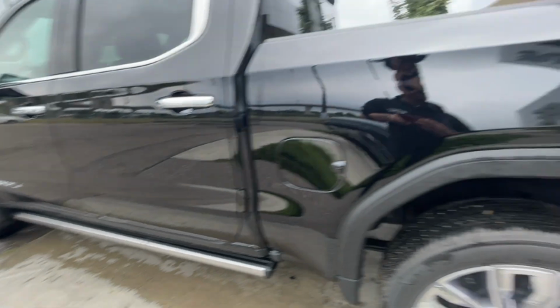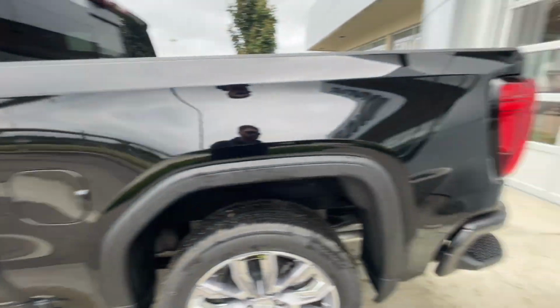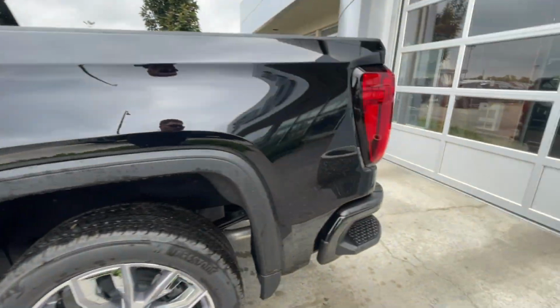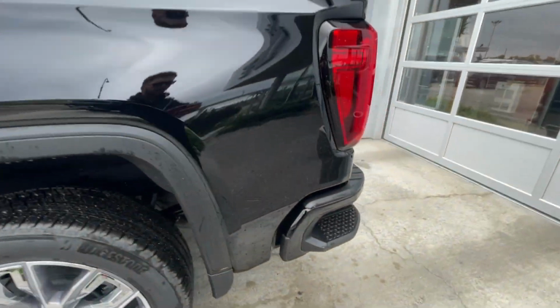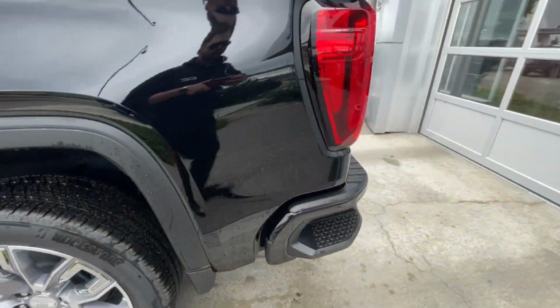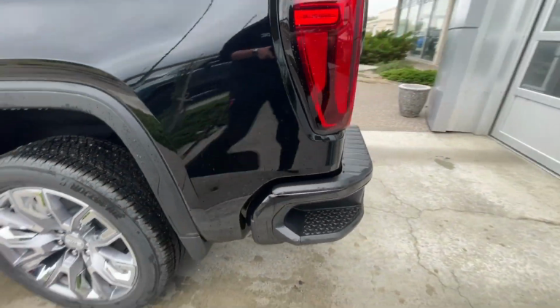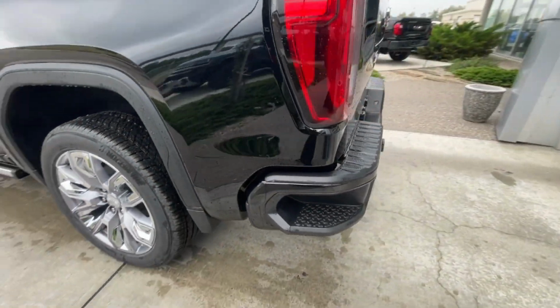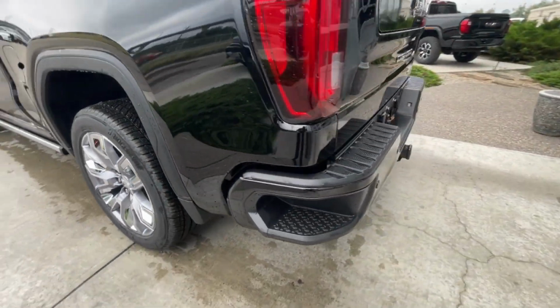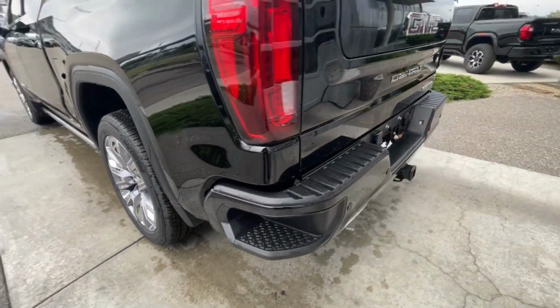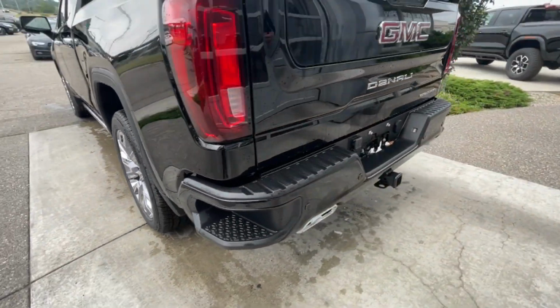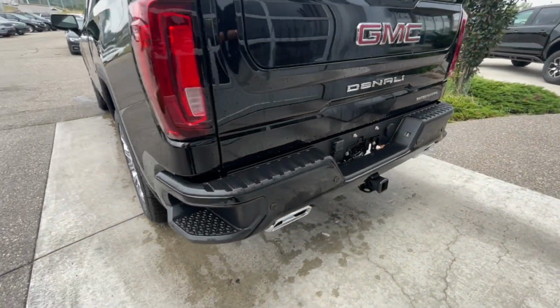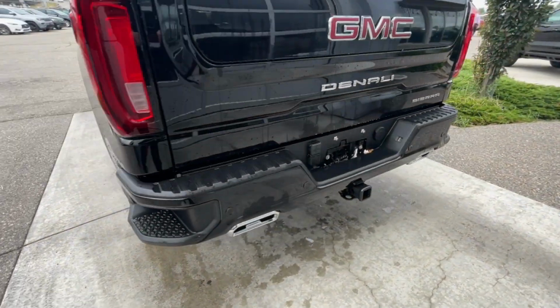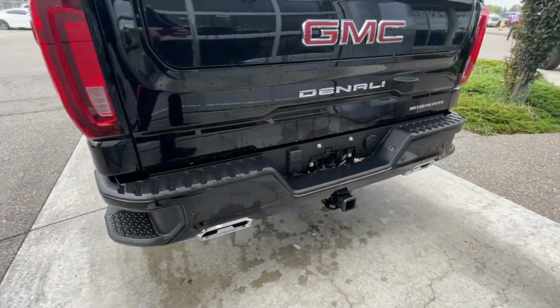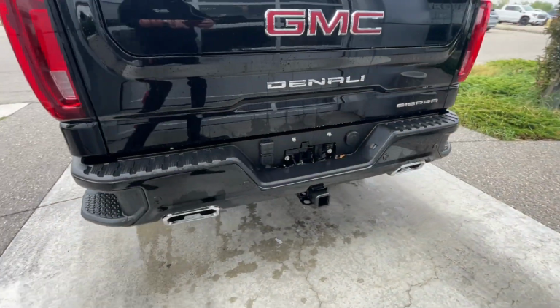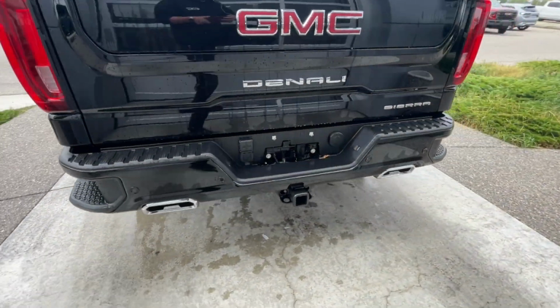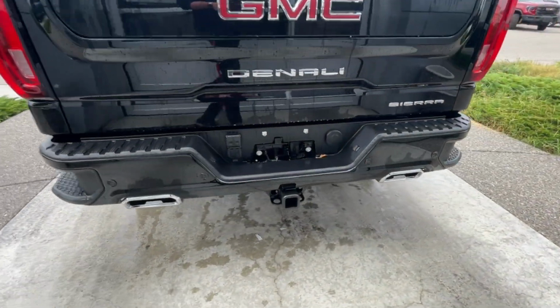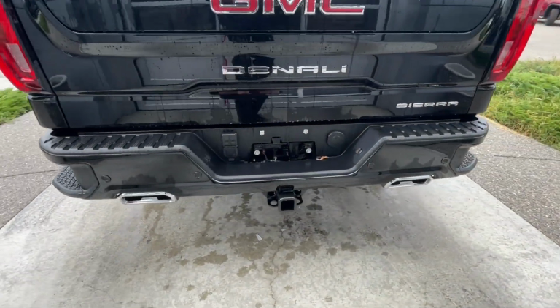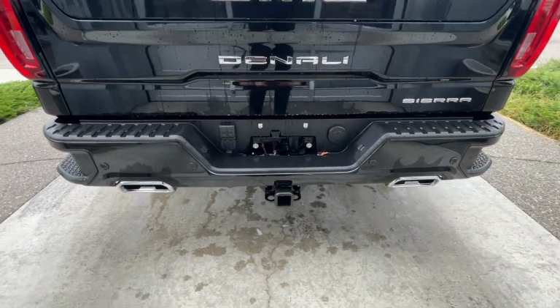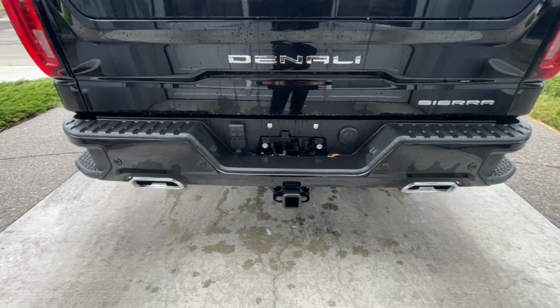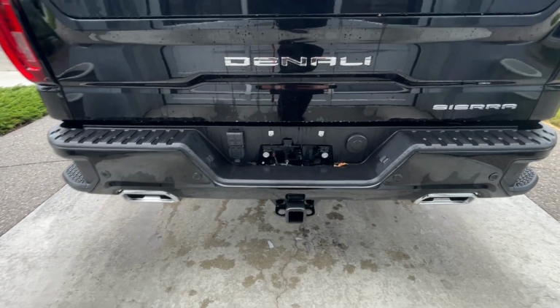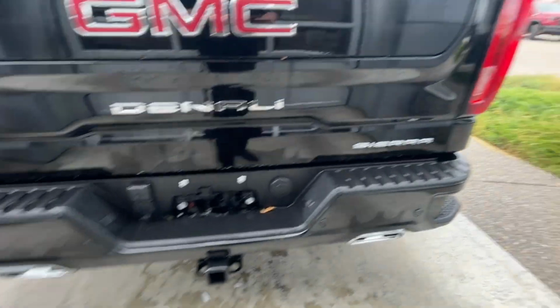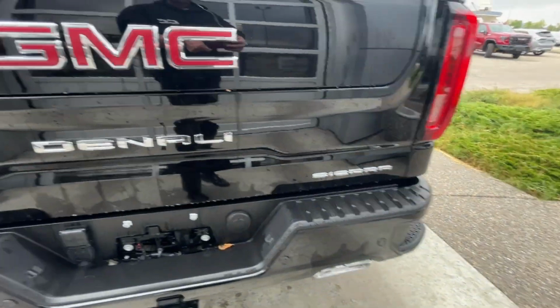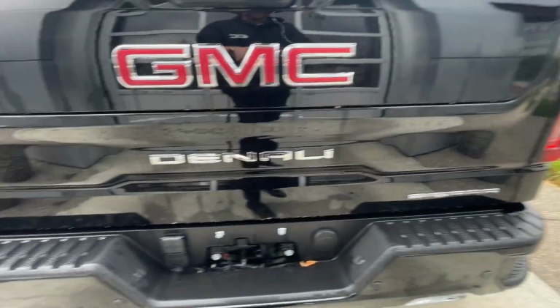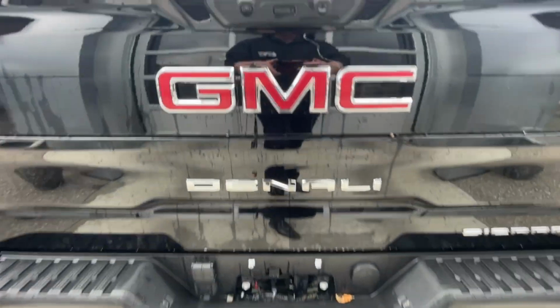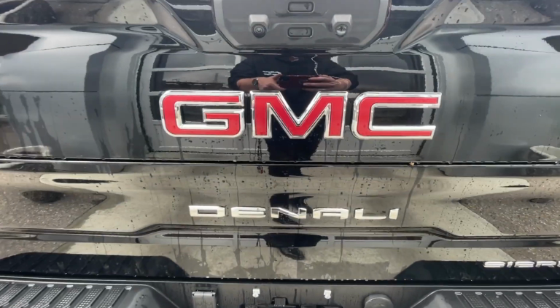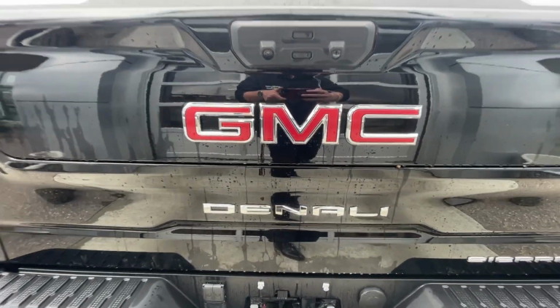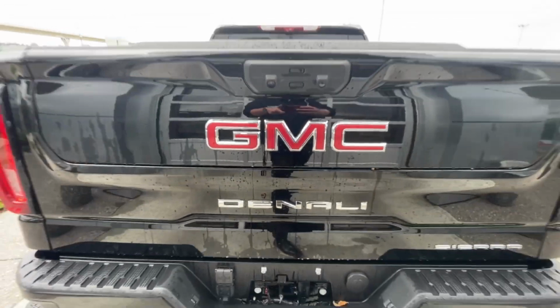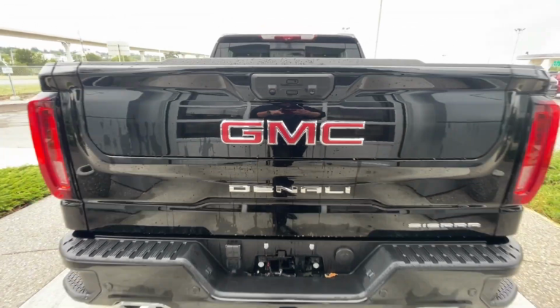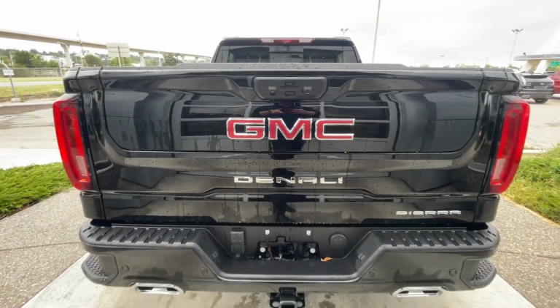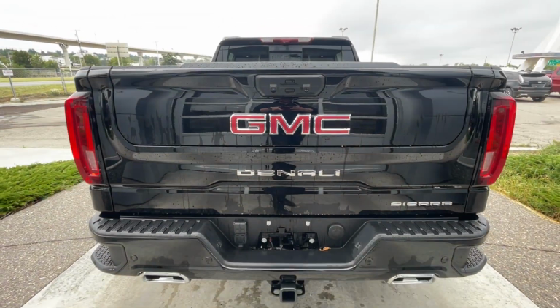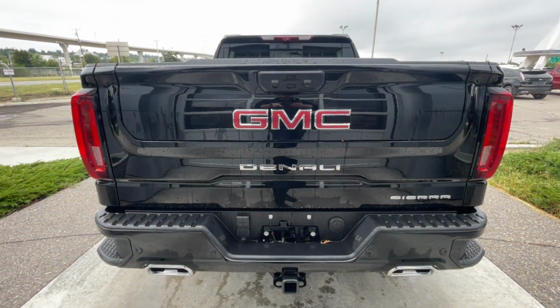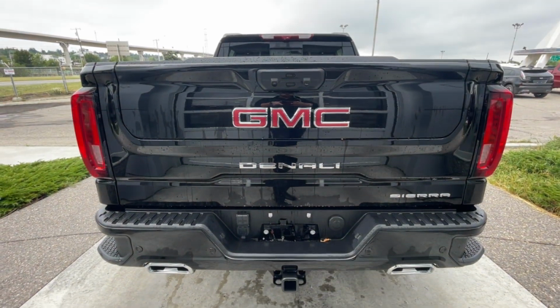At the back of the vehicle, we have sidesteps built into both sides of the bumper, twin chrome-tipped exhaust, towing package installed, and Sierra, Denali, and GMC badging can all be found here on the Multi-Pro tailgate.